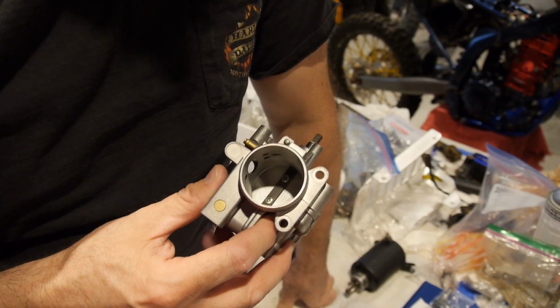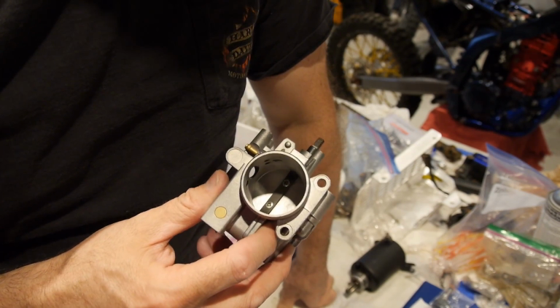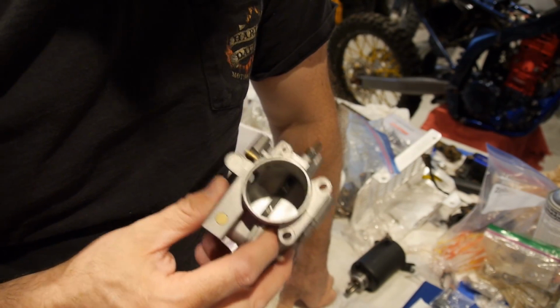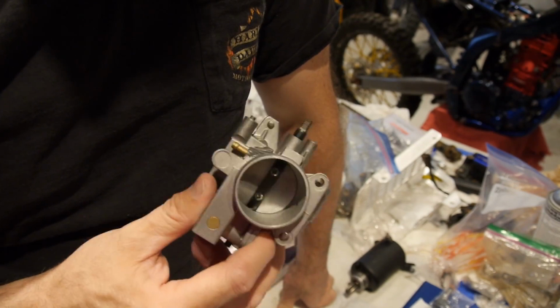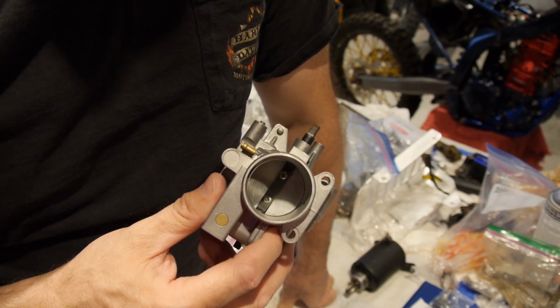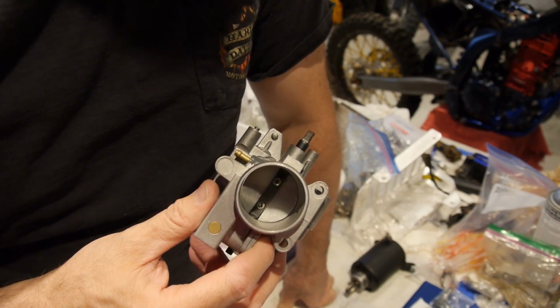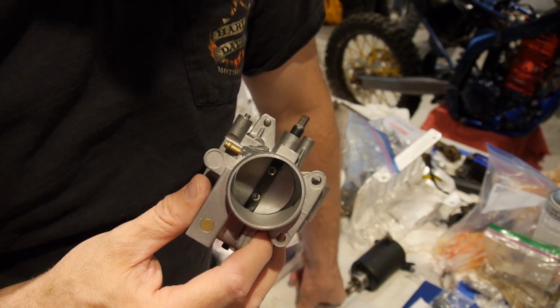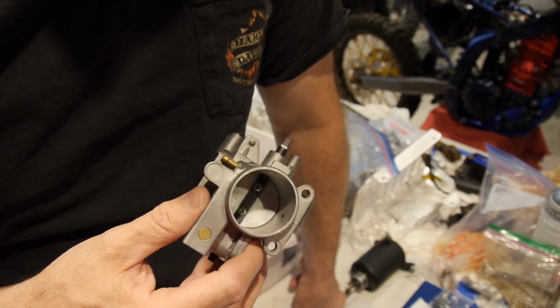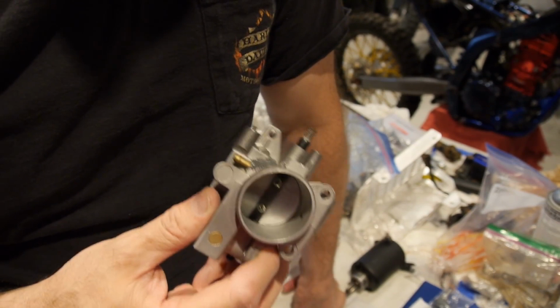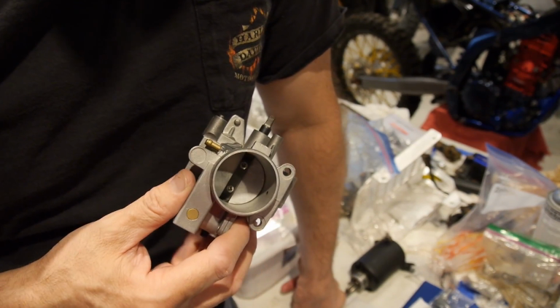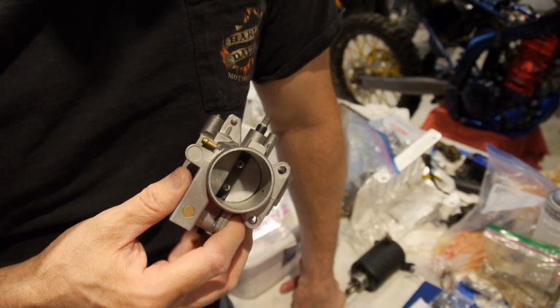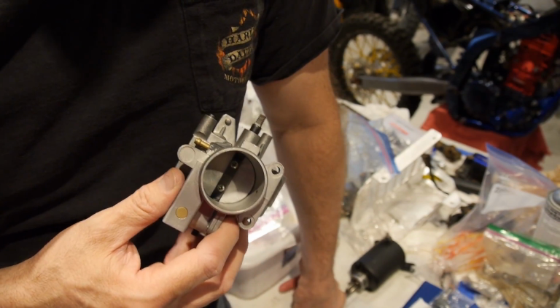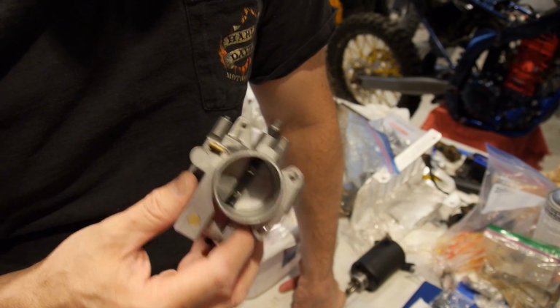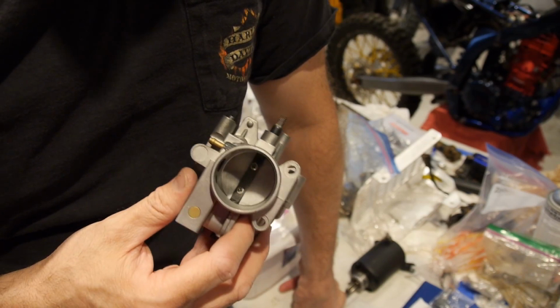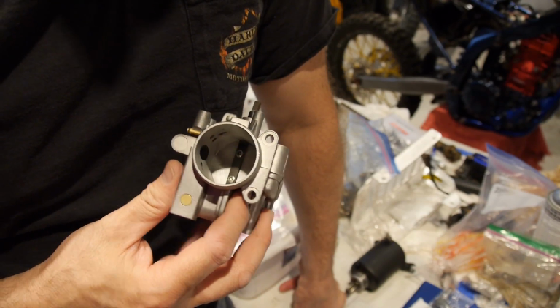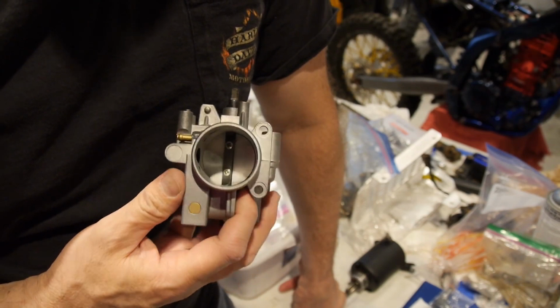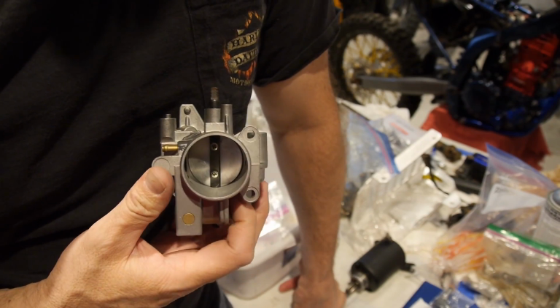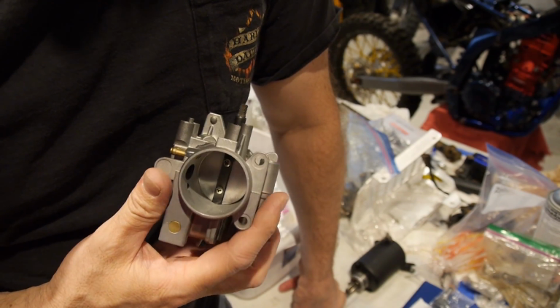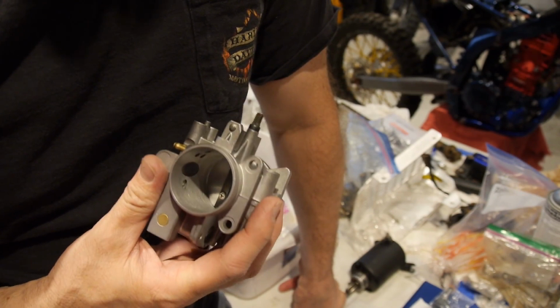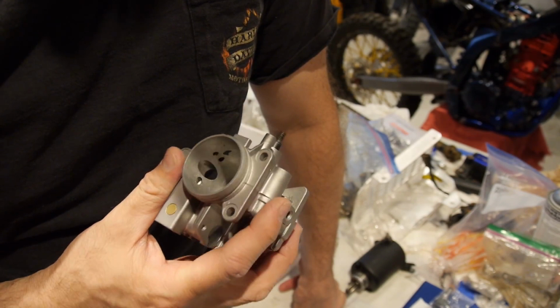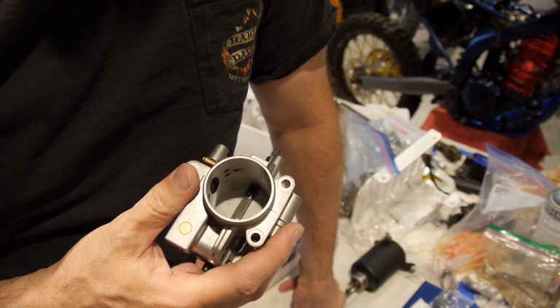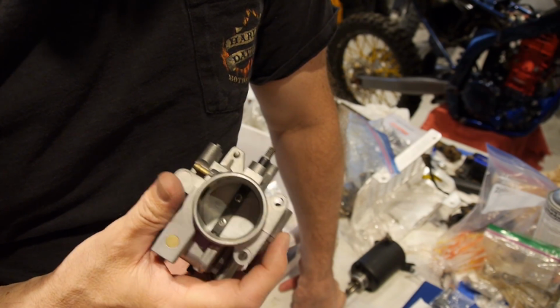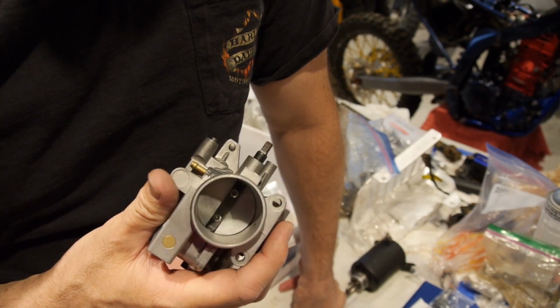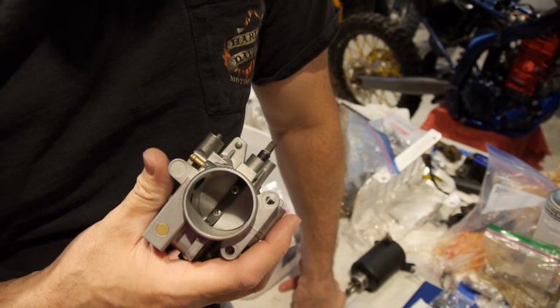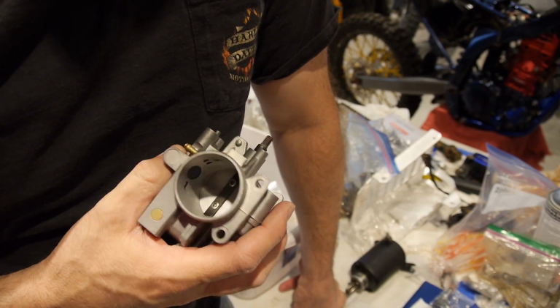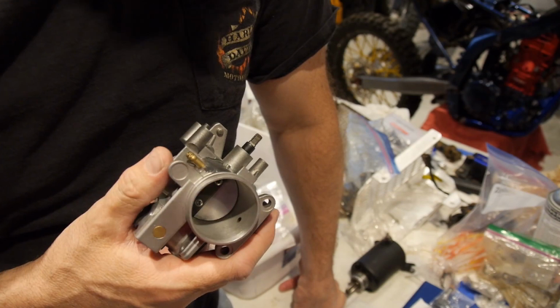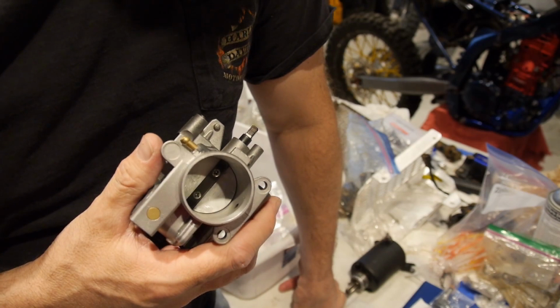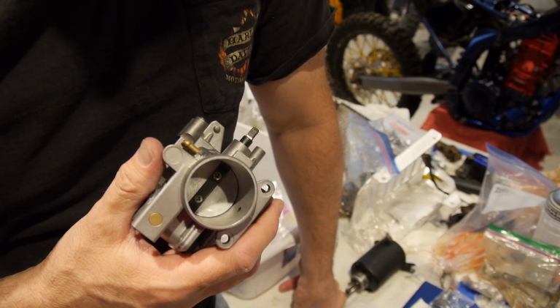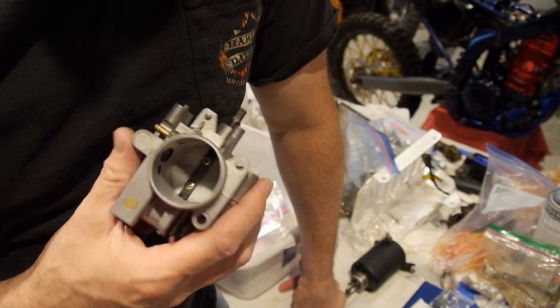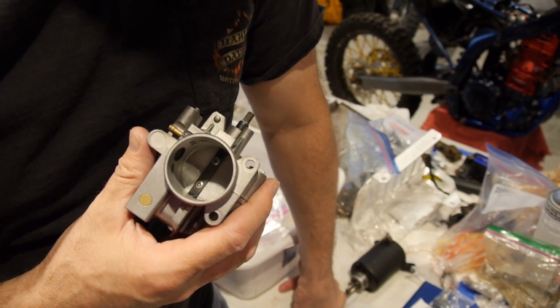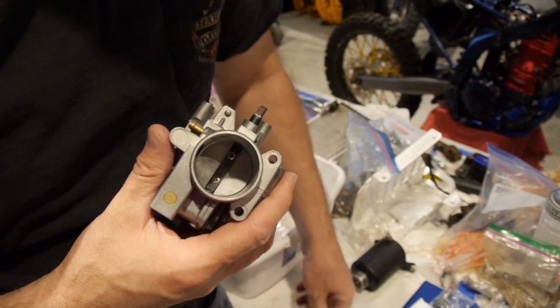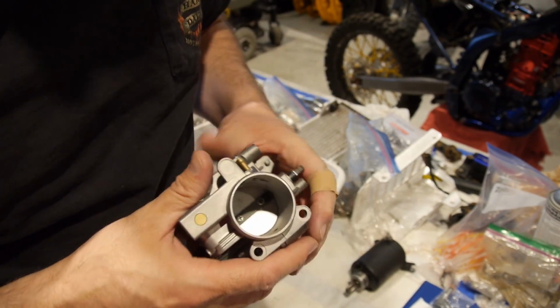You have to be prepared to retune your motor because it's going to change everything. You've got to dyno tune it. Don't just think someone's going to give you a fuel map and it's just going to work — it's not. You've got to take it to a place that's got a dyno tuner and can do it under load.